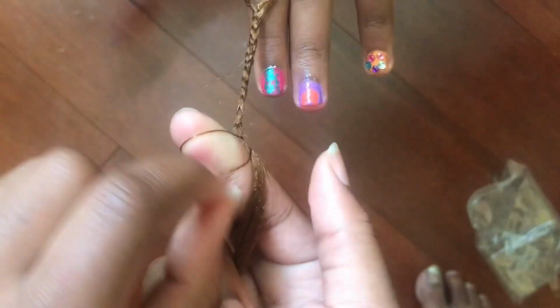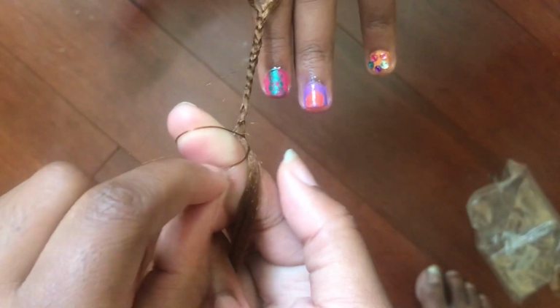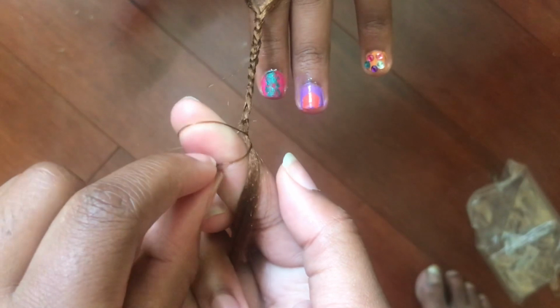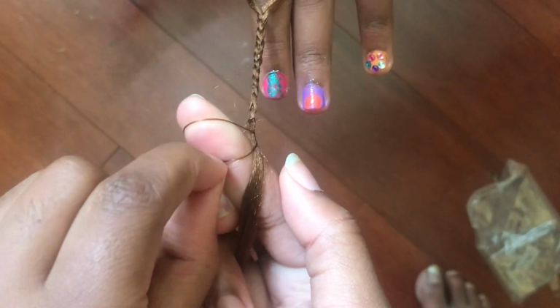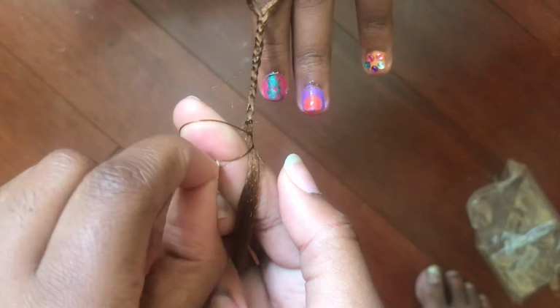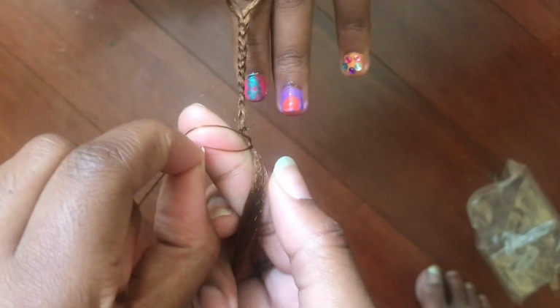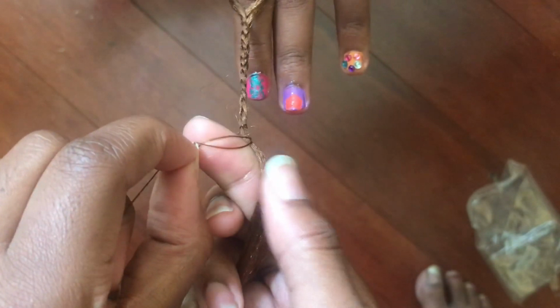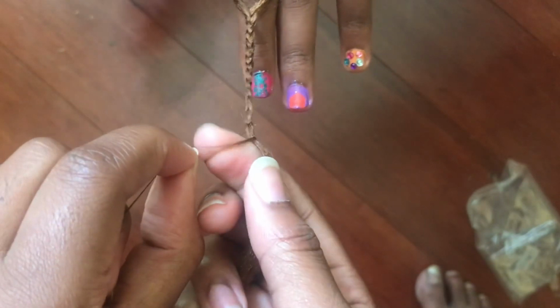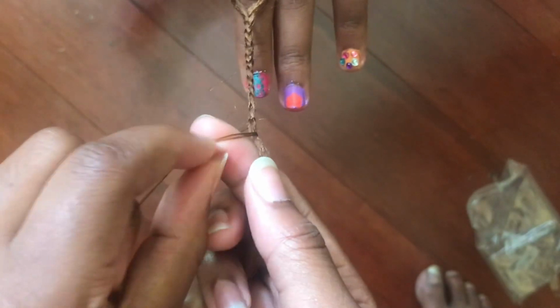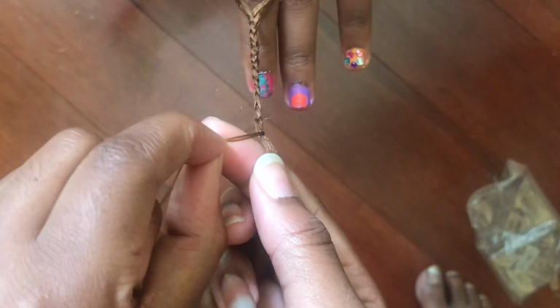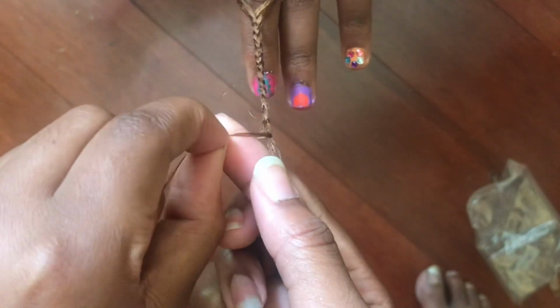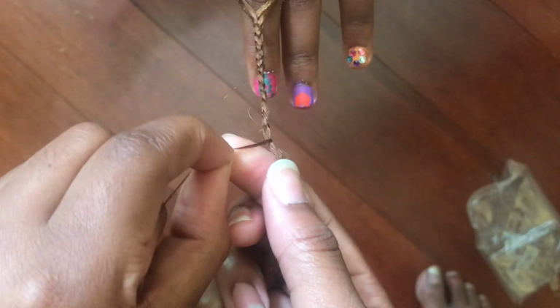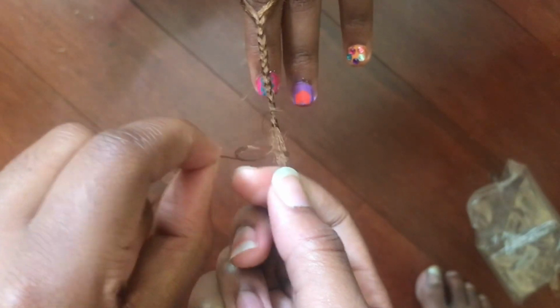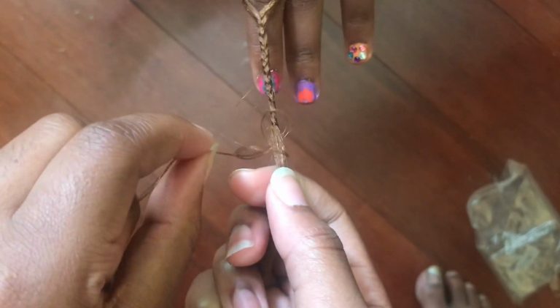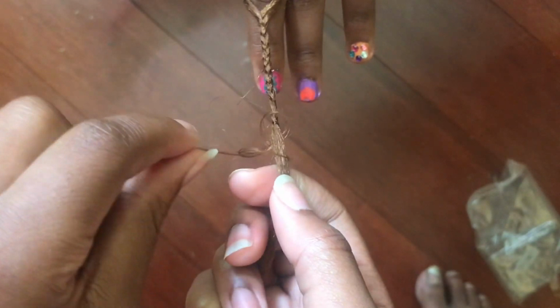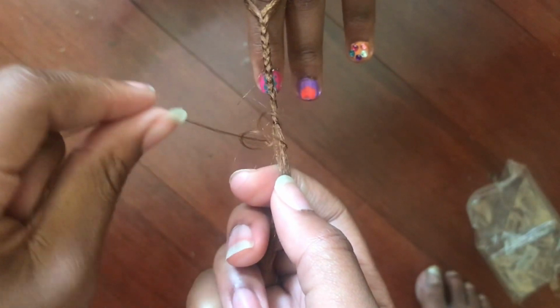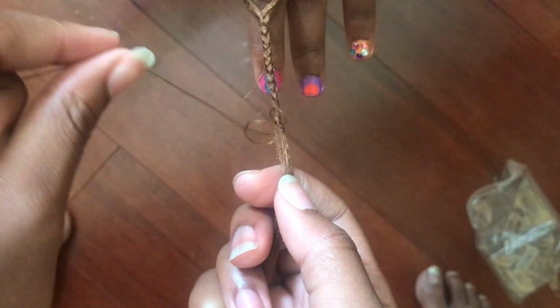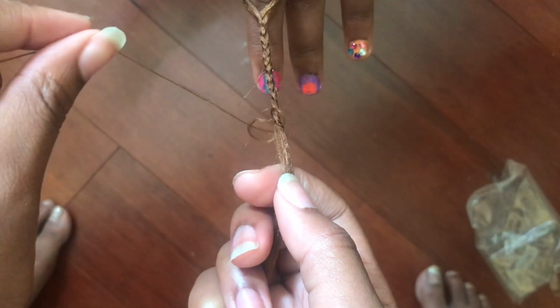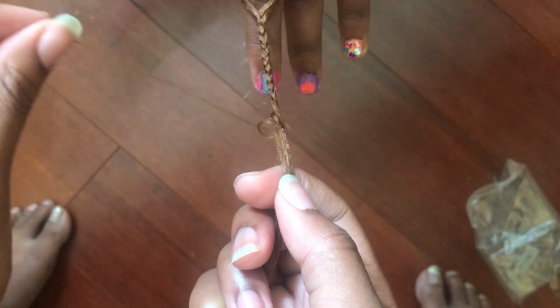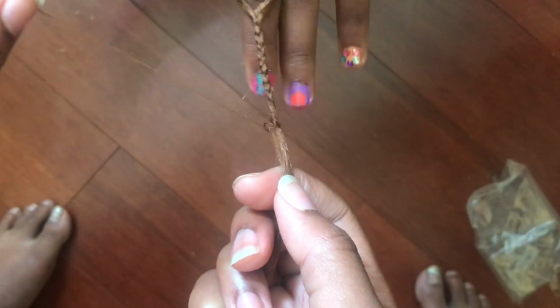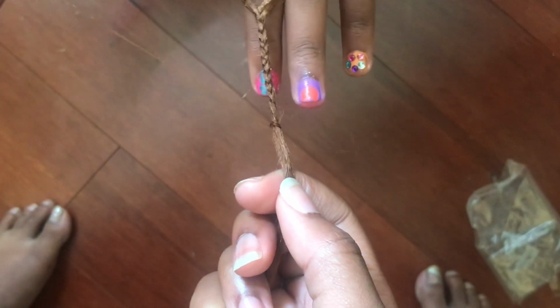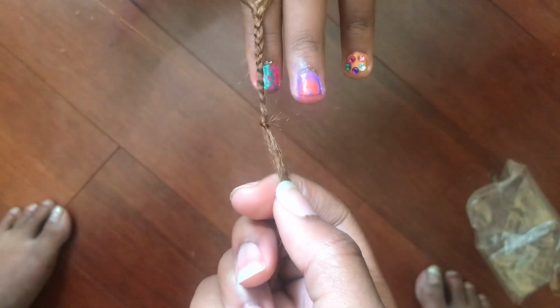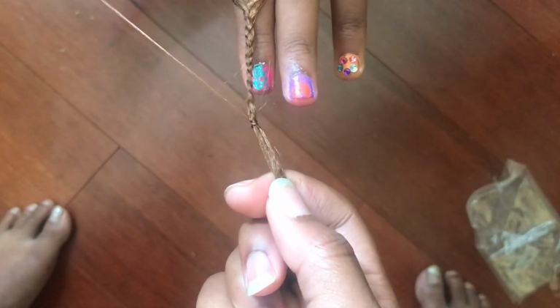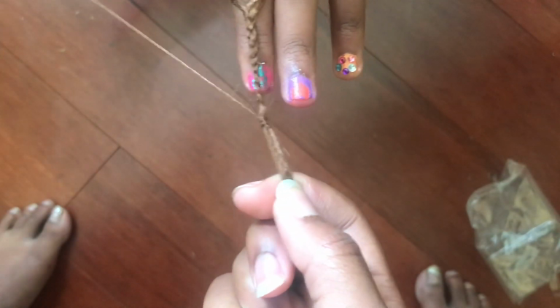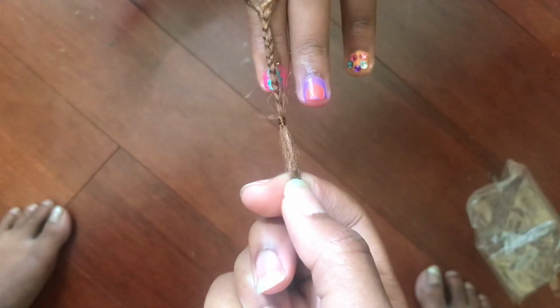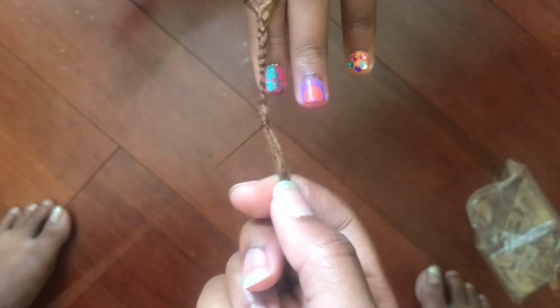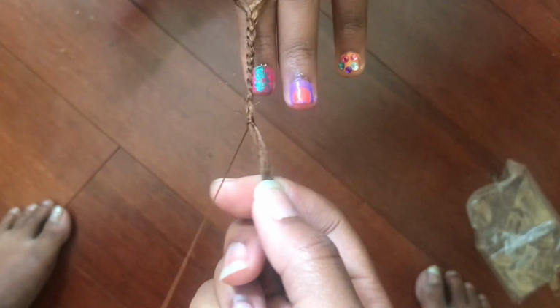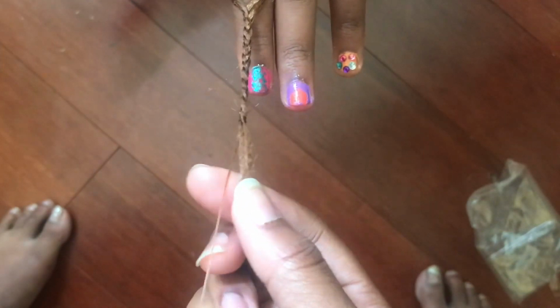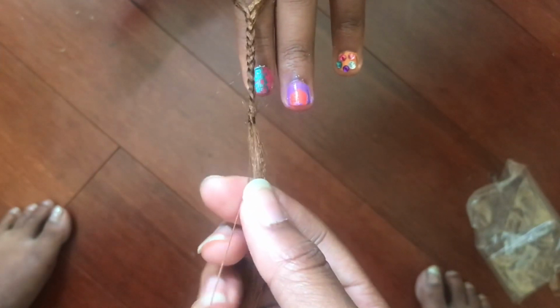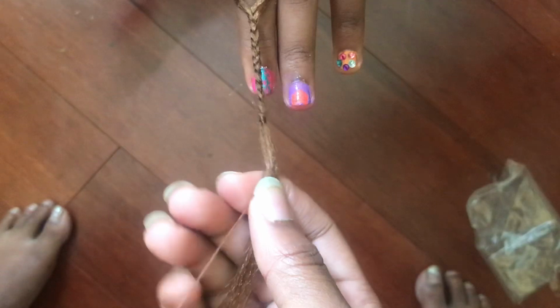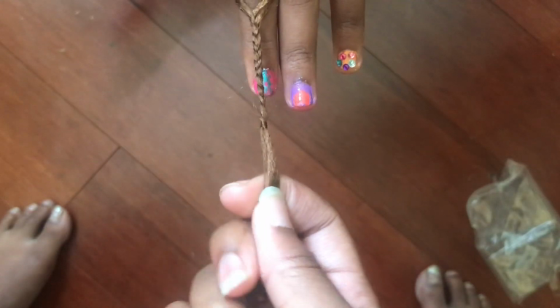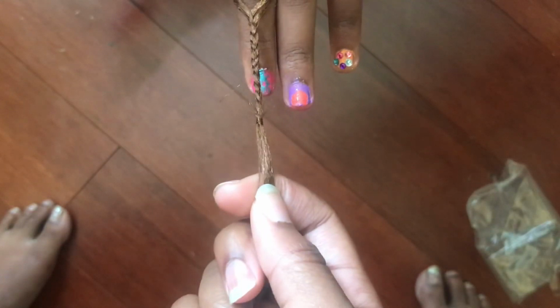And as I'm sliding it I'm pulling that little piece through it. Then I'm going to take those two pieces and slide it off my finger and pull it up. I hope this video helps — and that's how I do my slip knot.